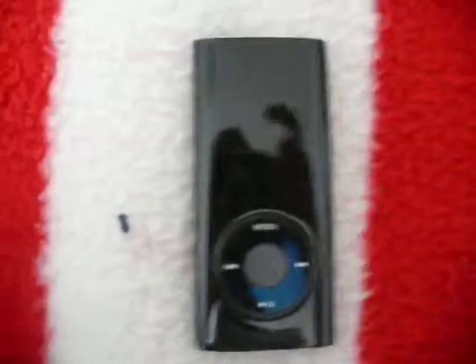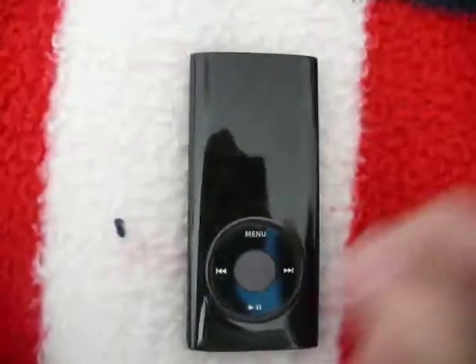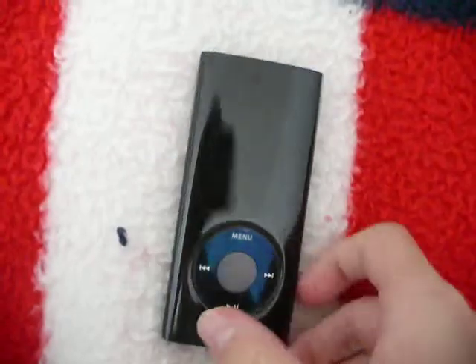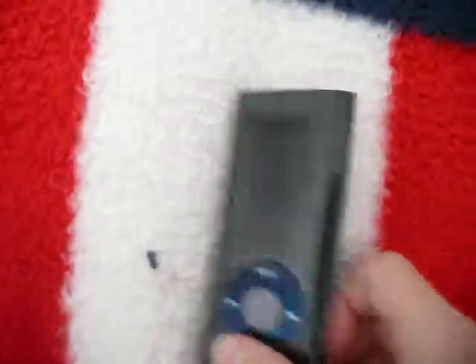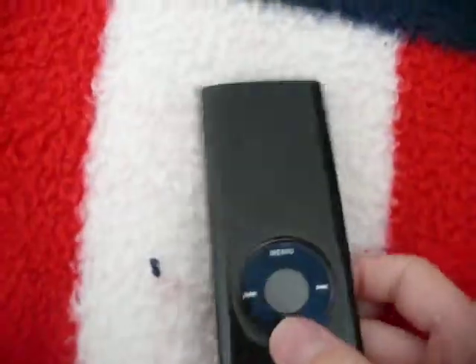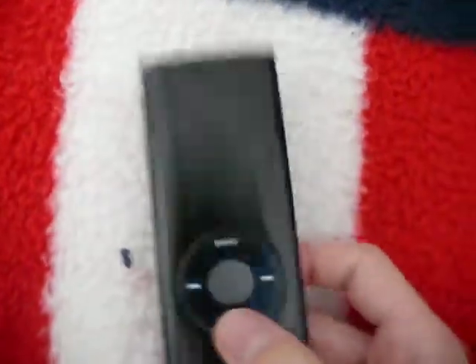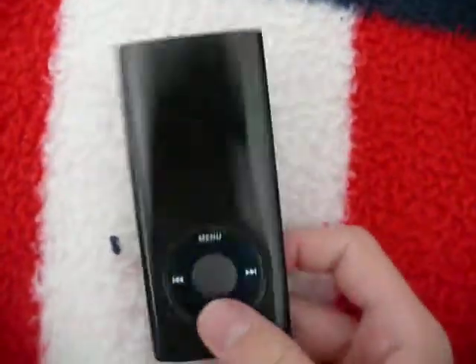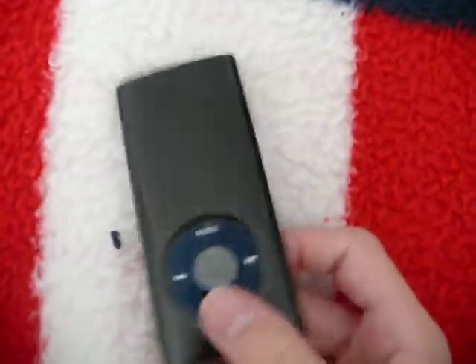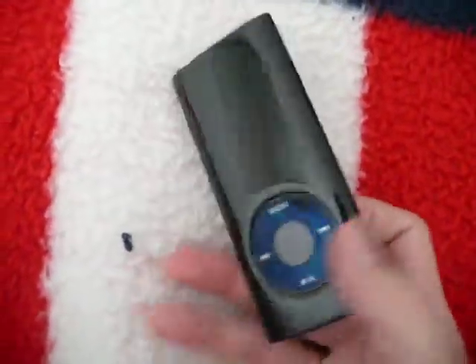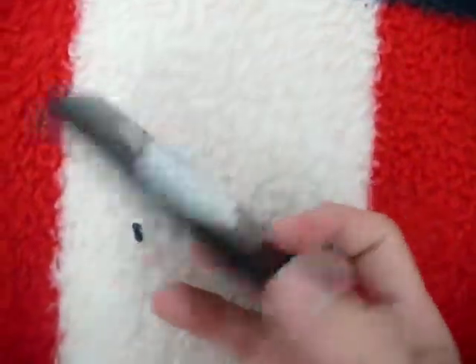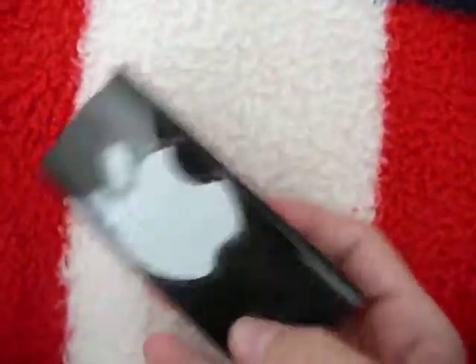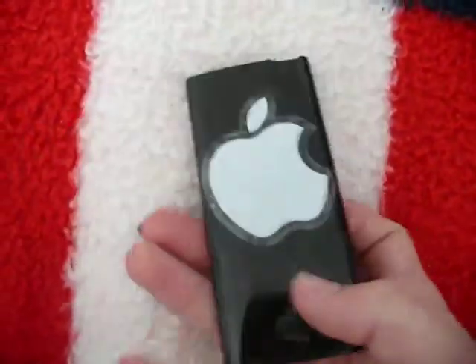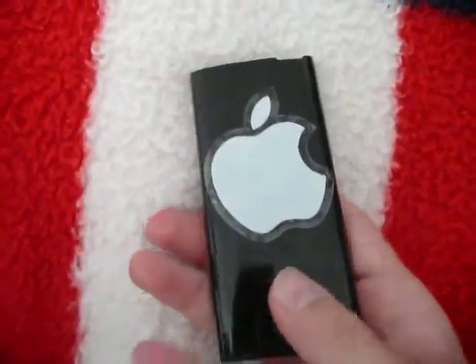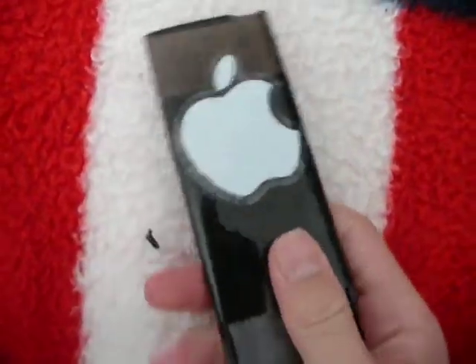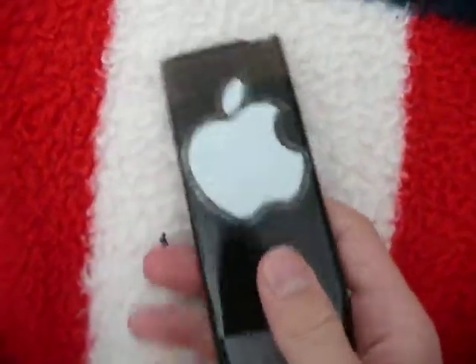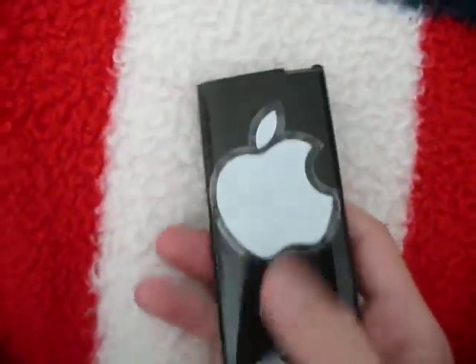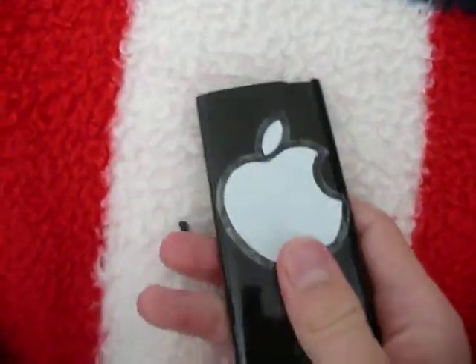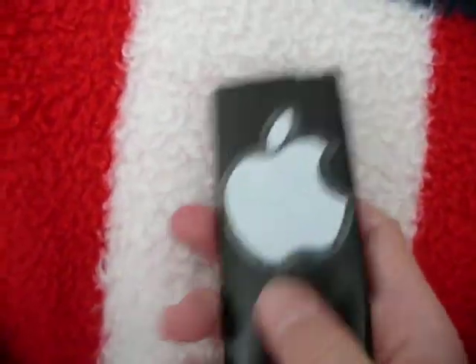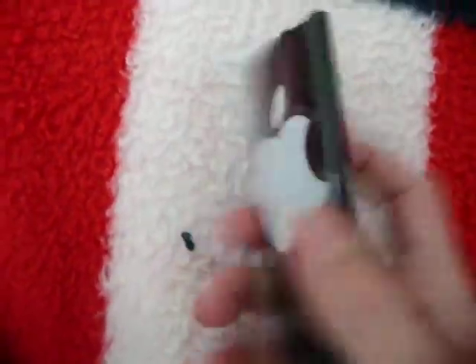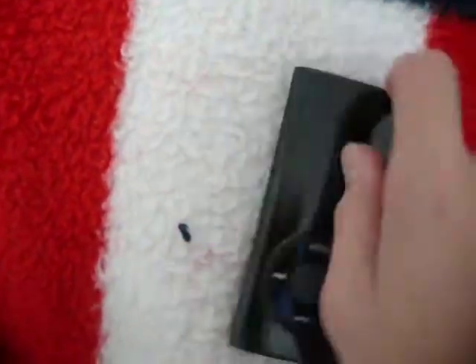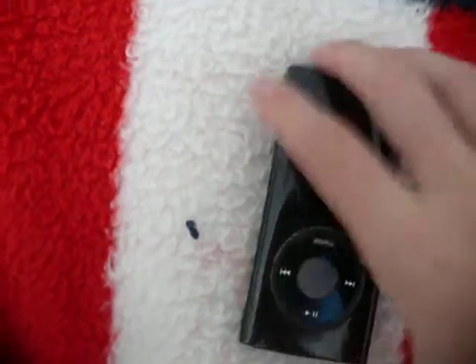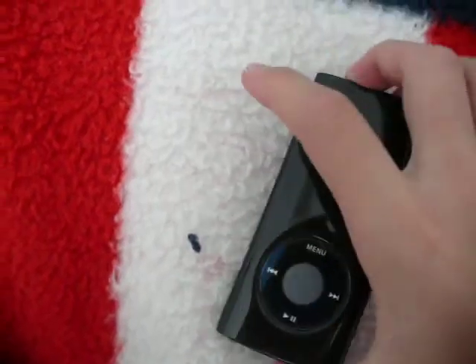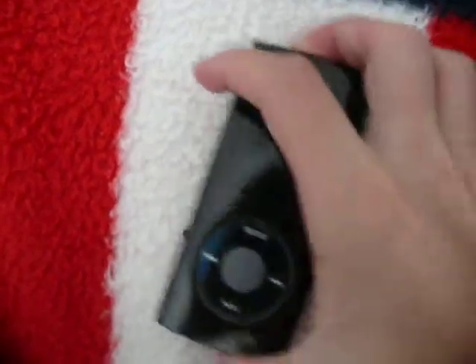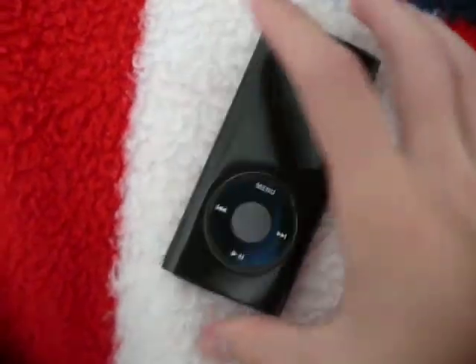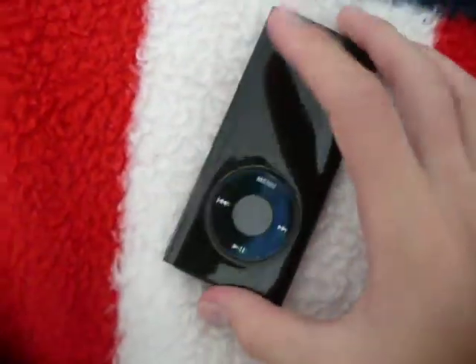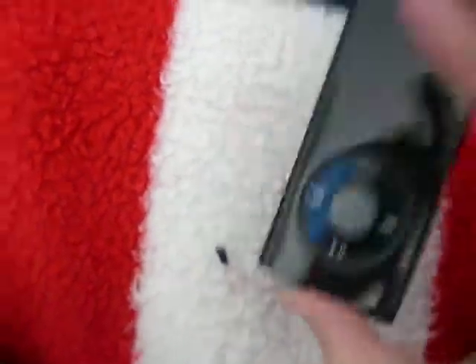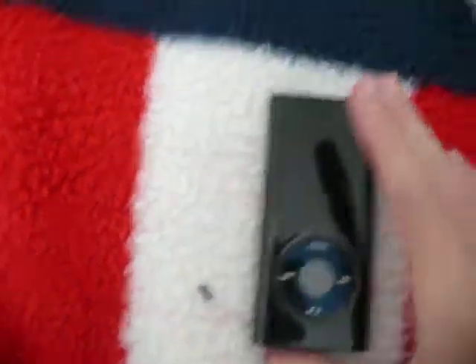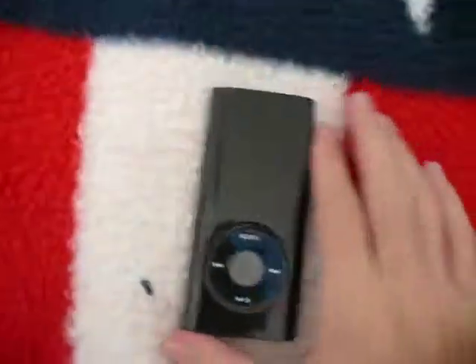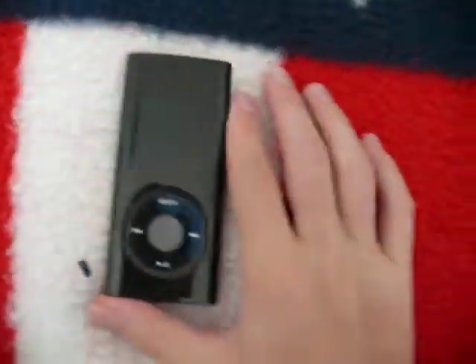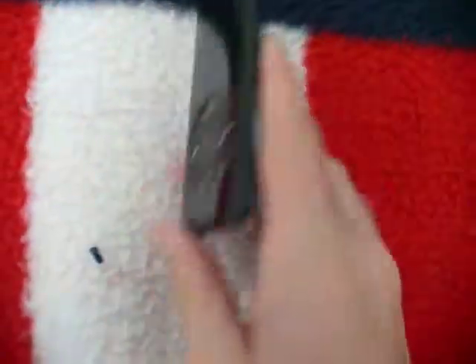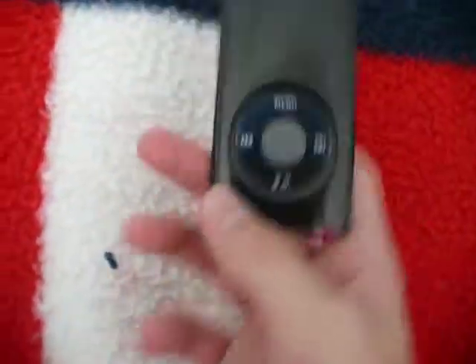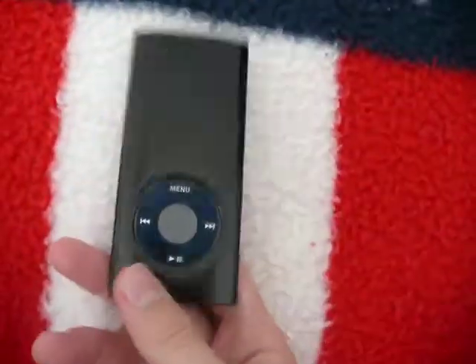Hey guys, I'm just gonna do a quick review on the SwitchEasy Capsule Thins. I have it in ultra black.